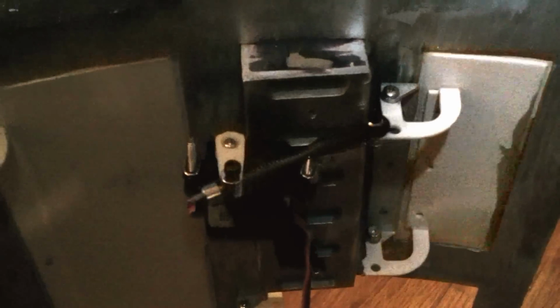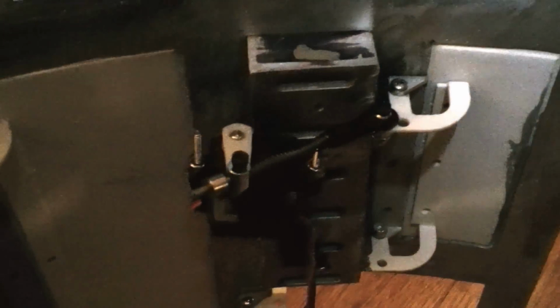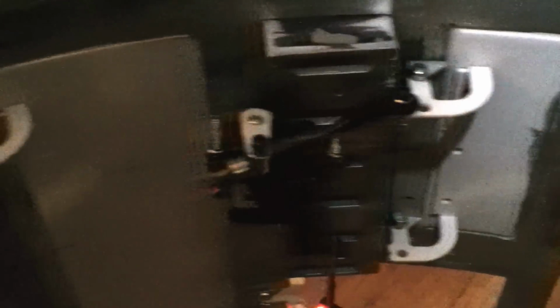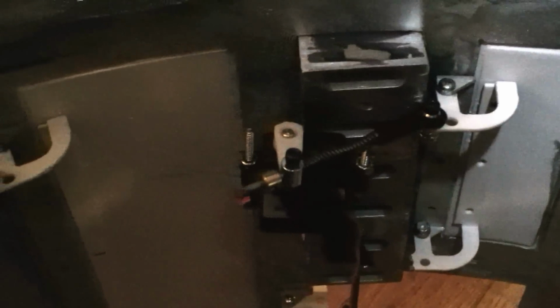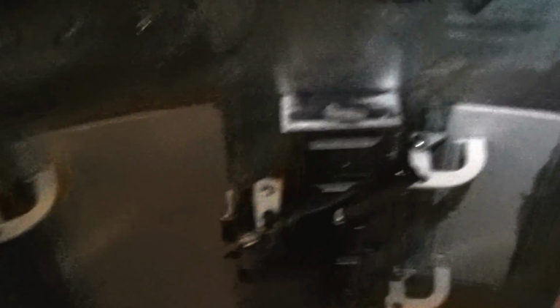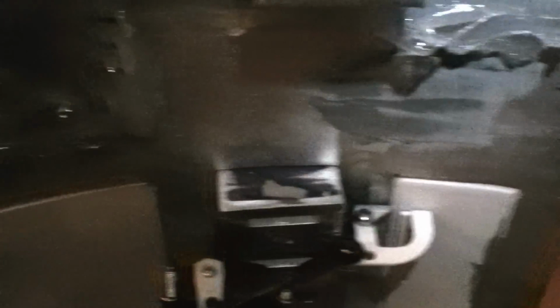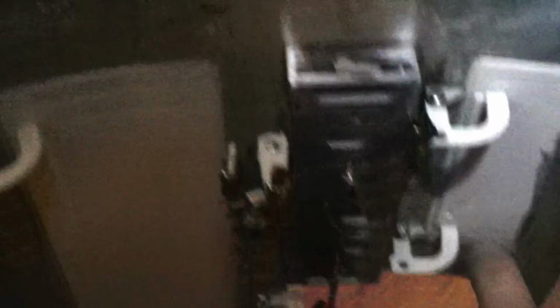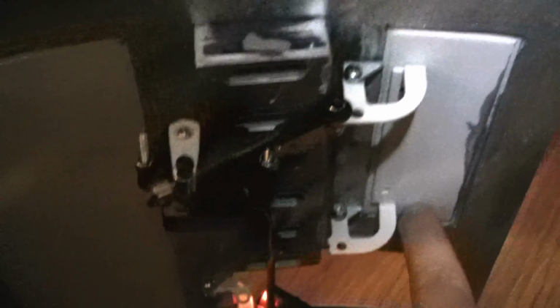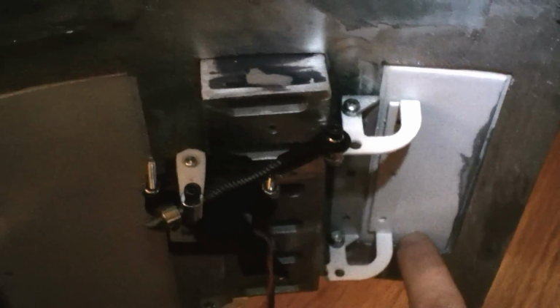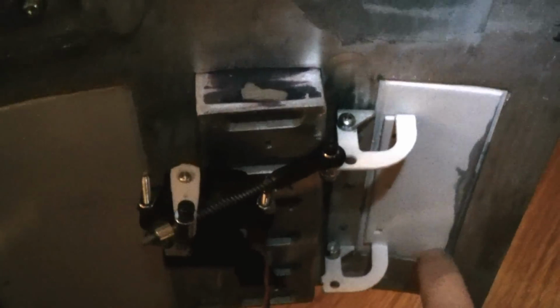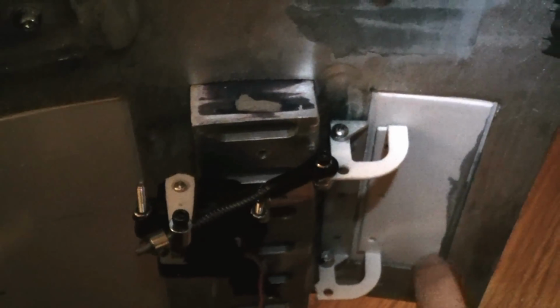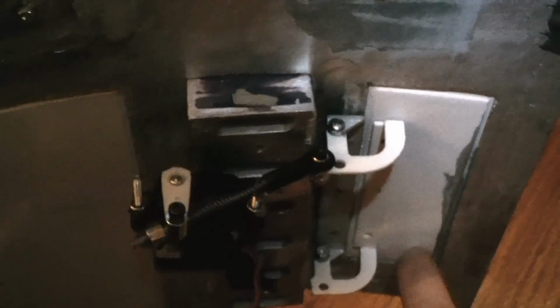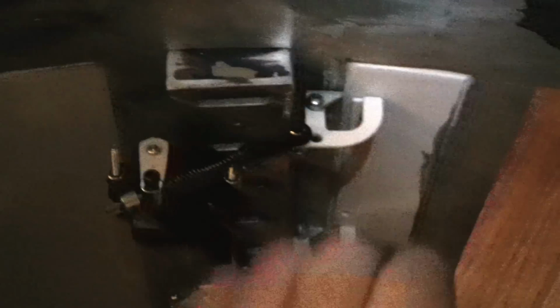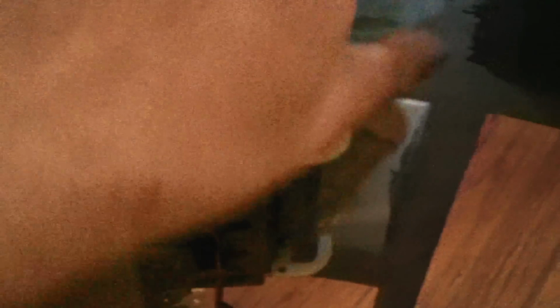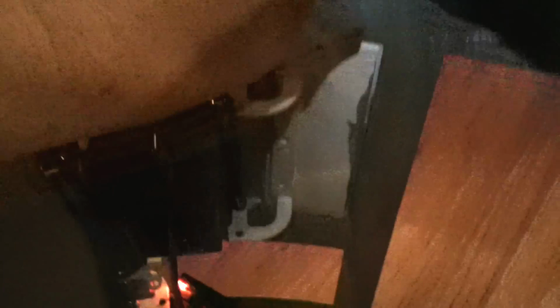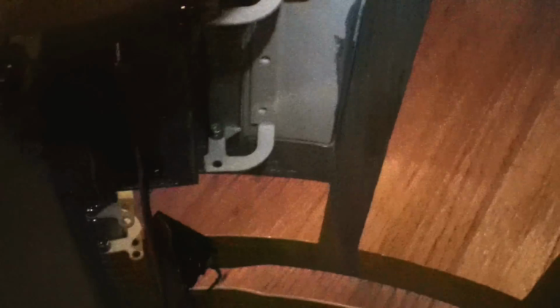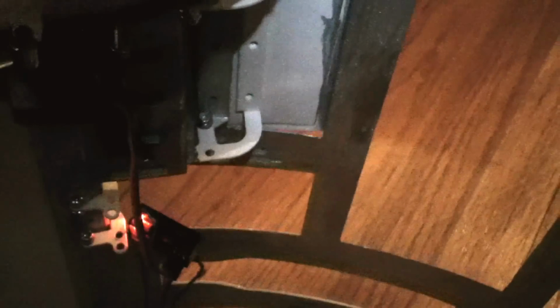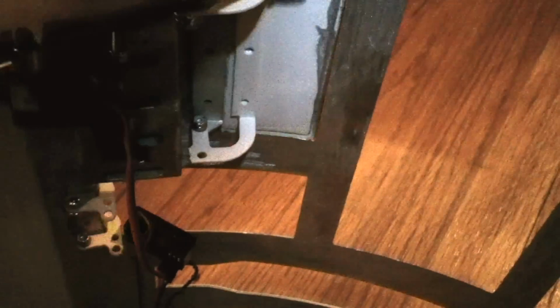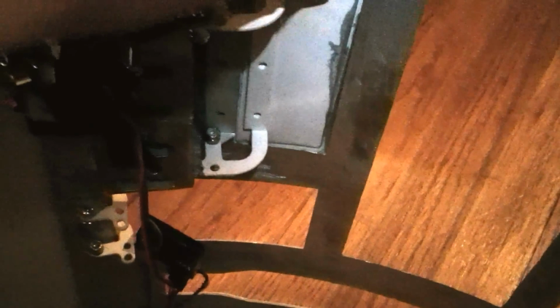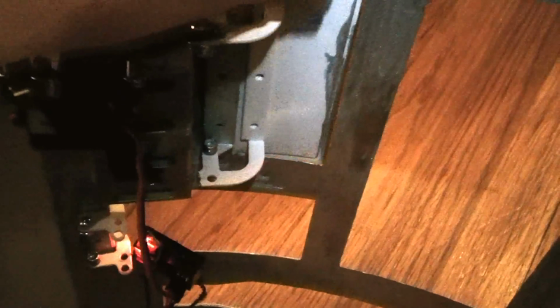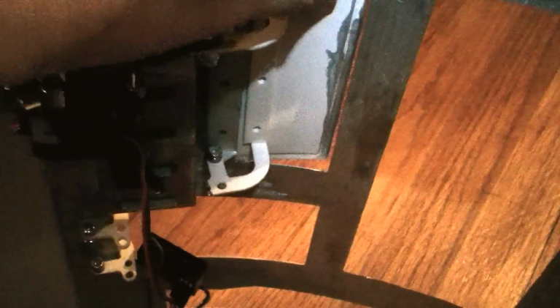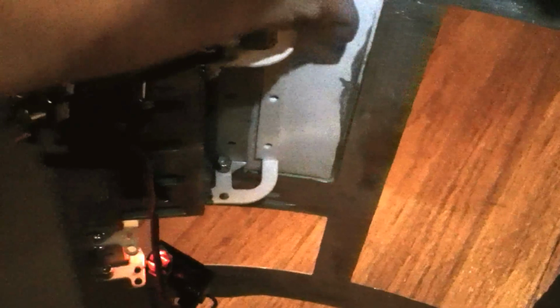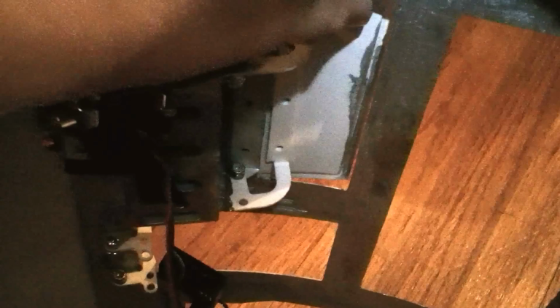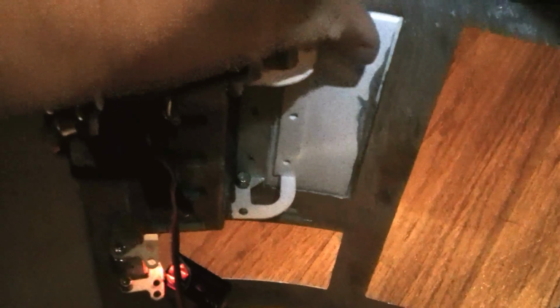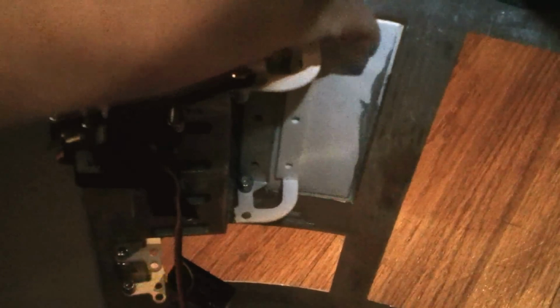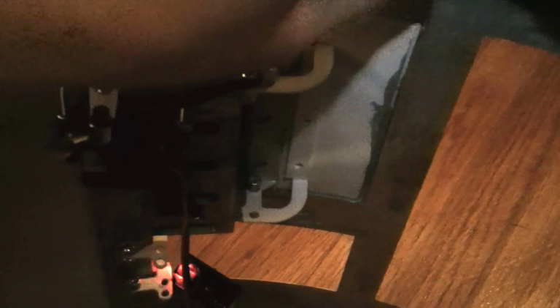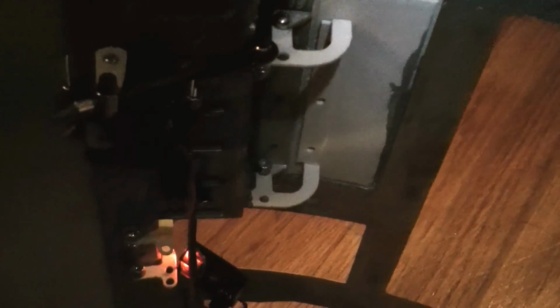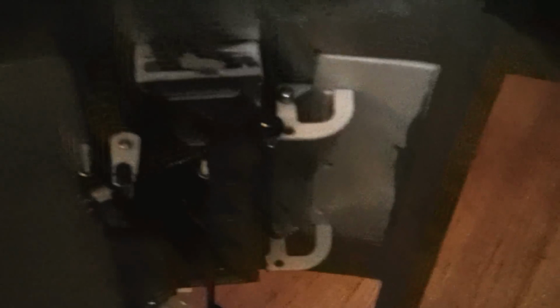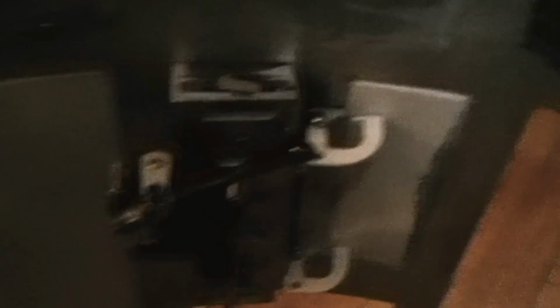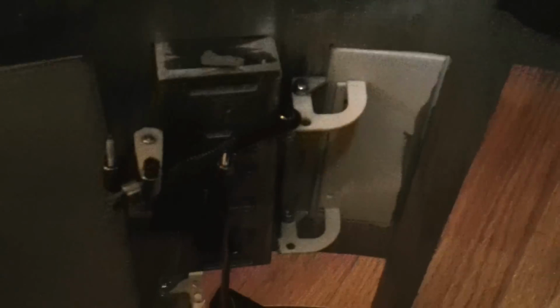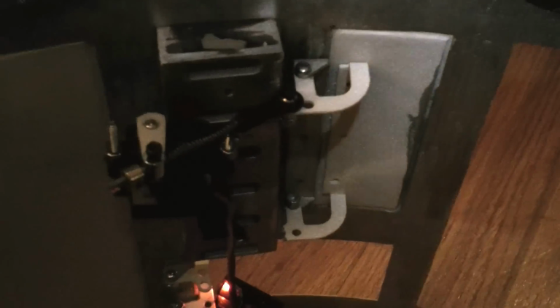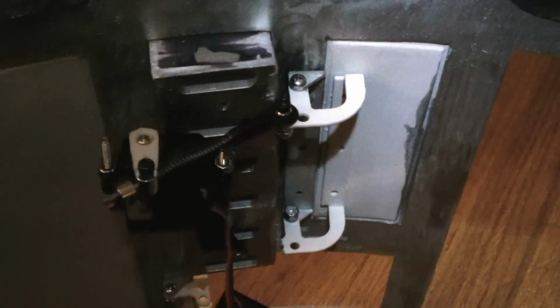It's also called a servo saver. So if someone wants to push on the door, for example — right now it's in there real tight, so it's a bad example — but I can push this open and I'm not going to do any damage to the servo. Right now it's playing with the spring.